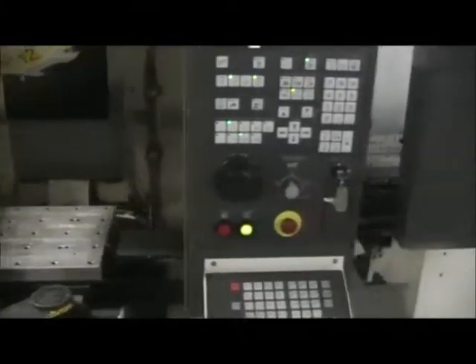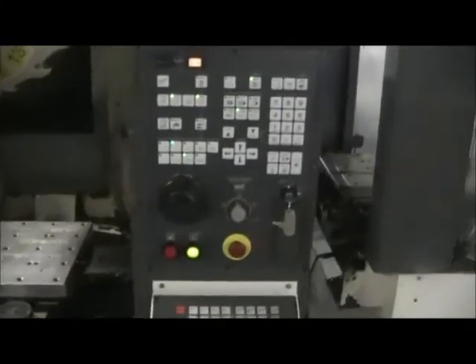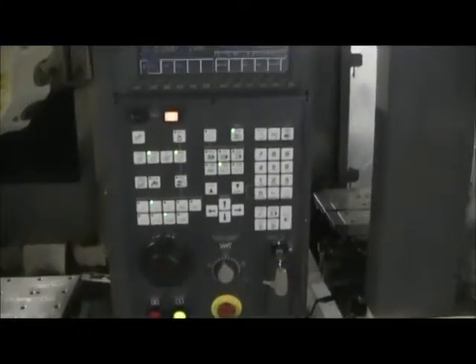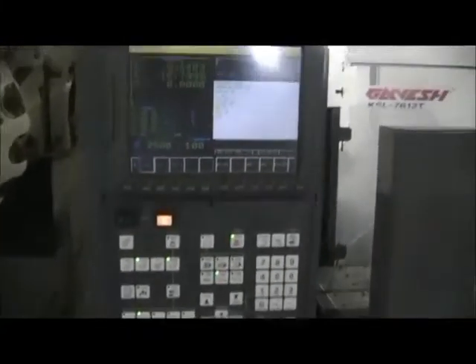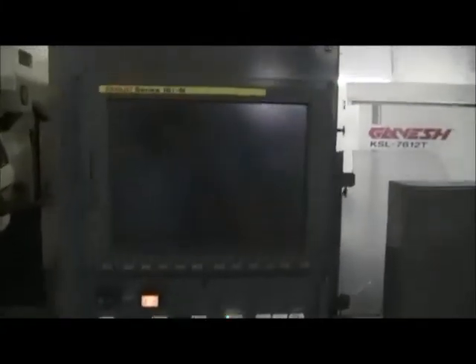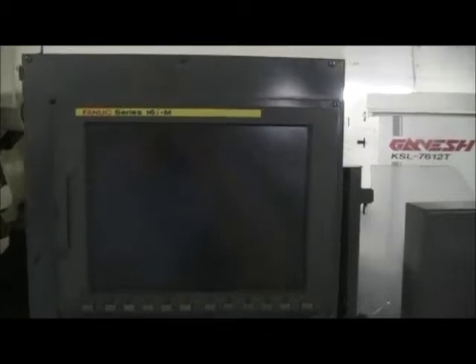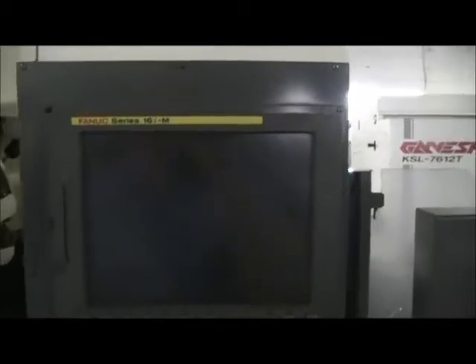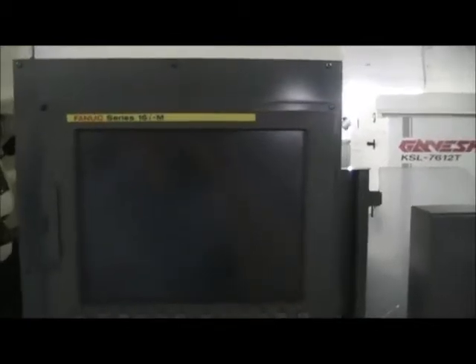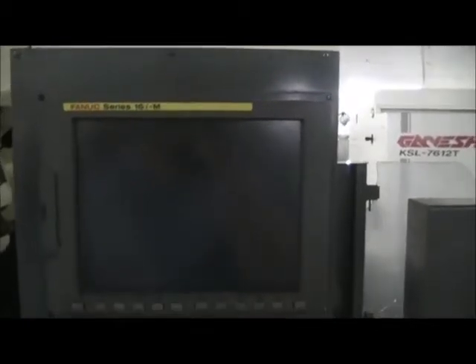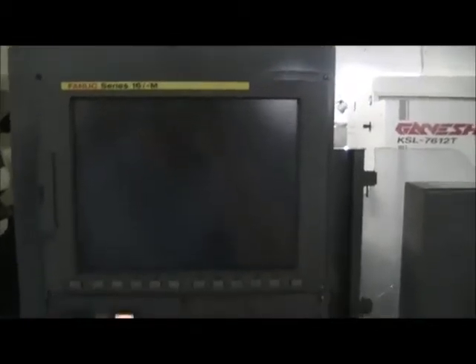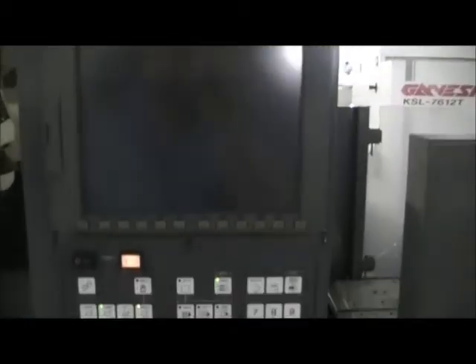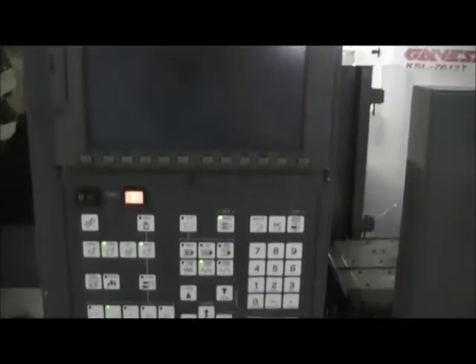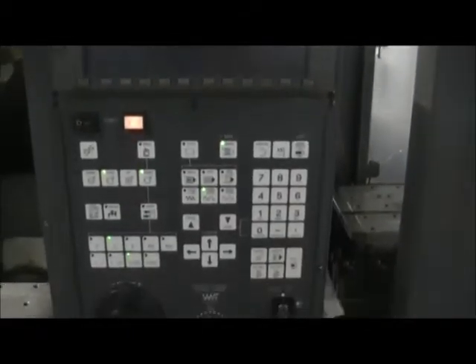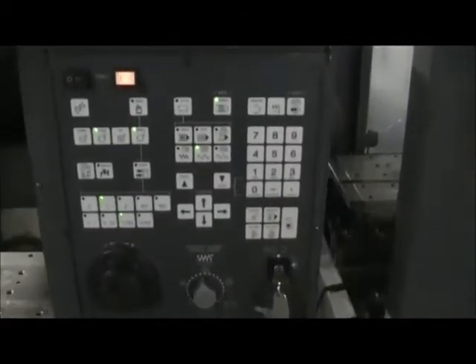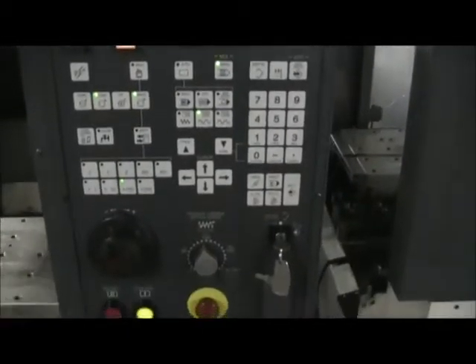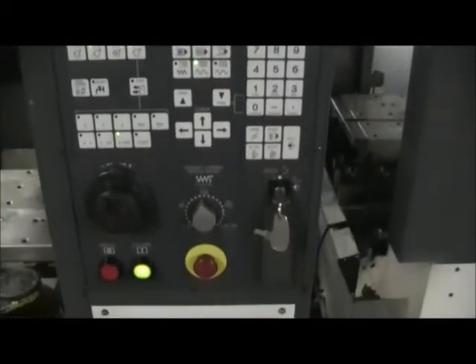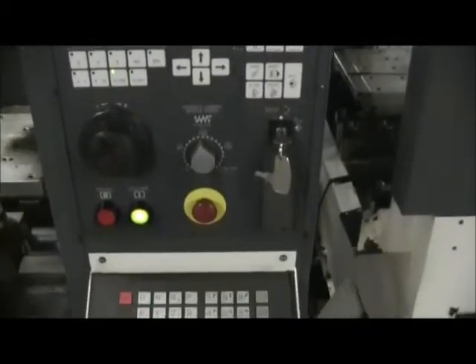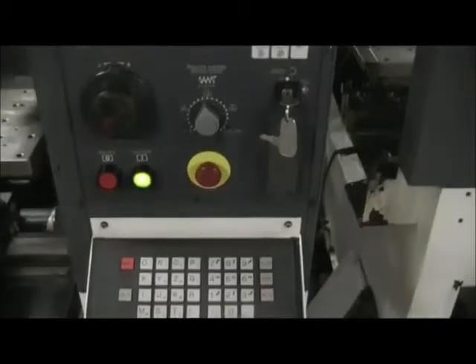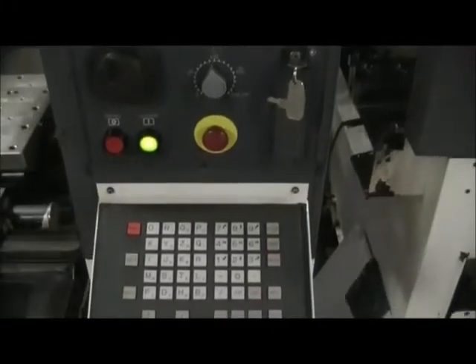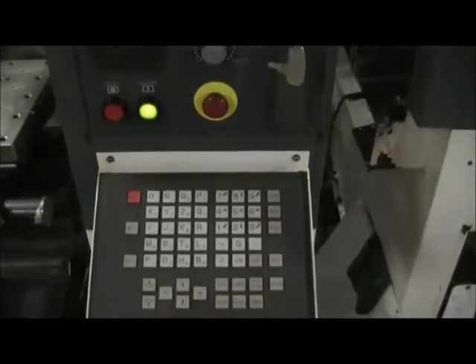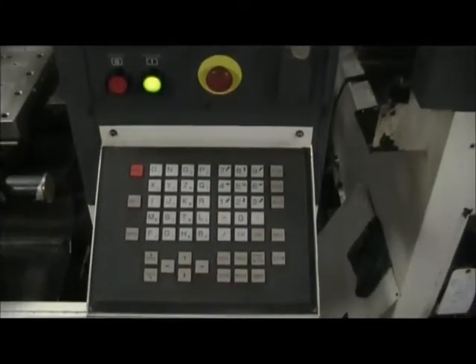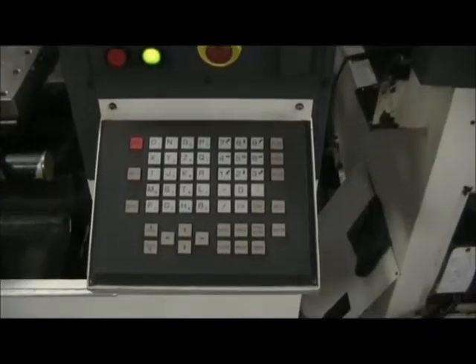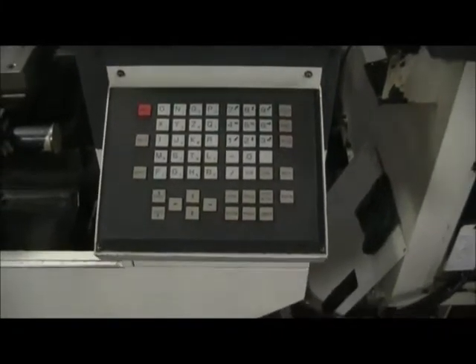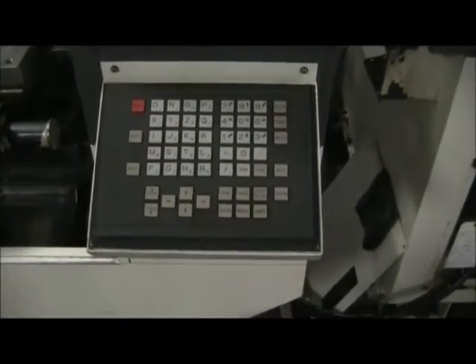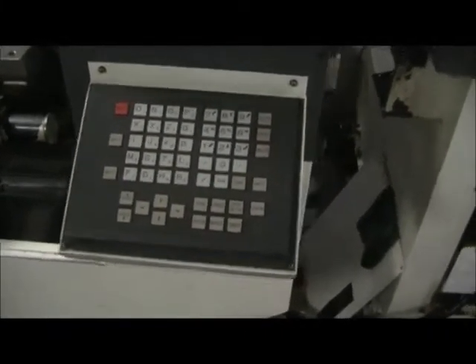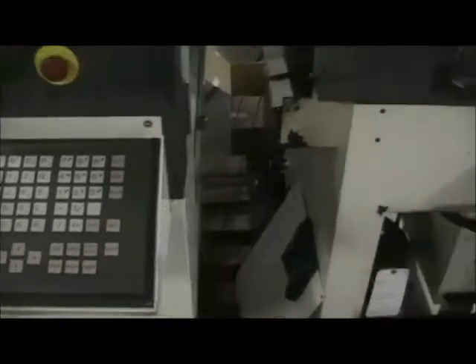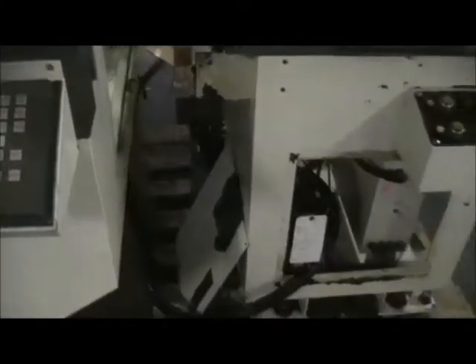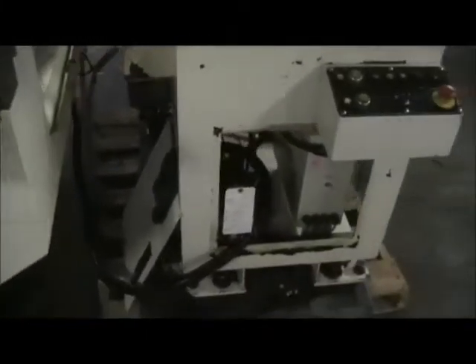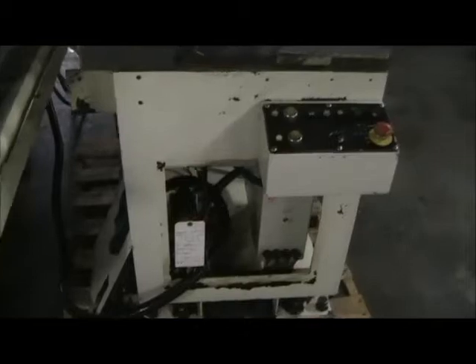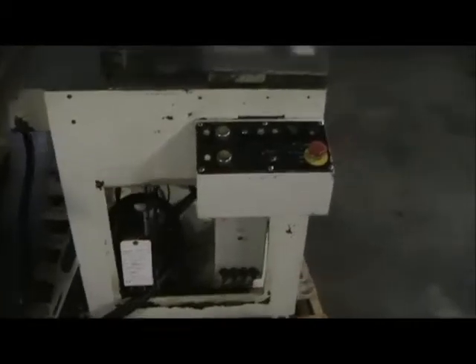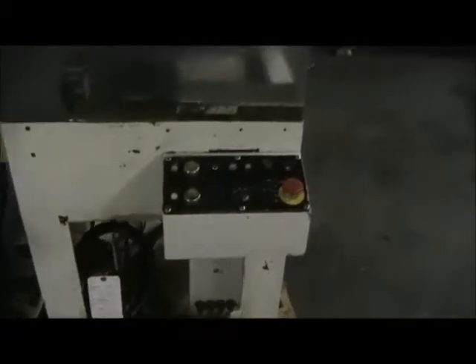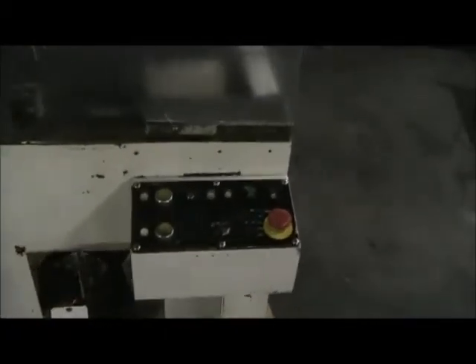This machine is equipped with the FANUC 16iM control. Go ahead and walk around the machine. There's the pallet changer.